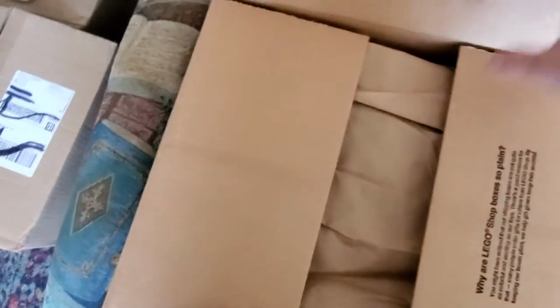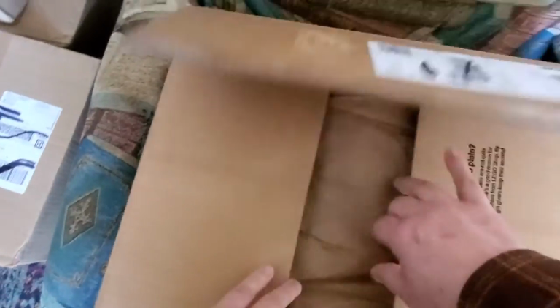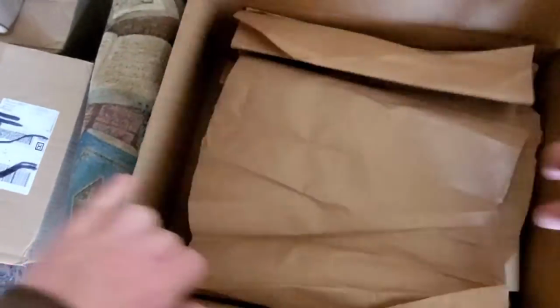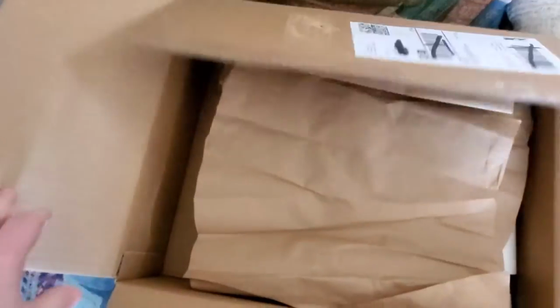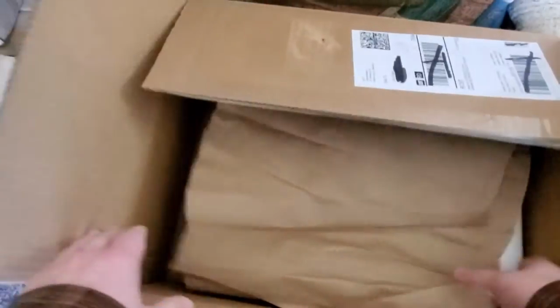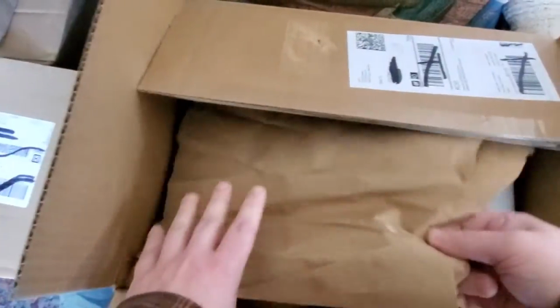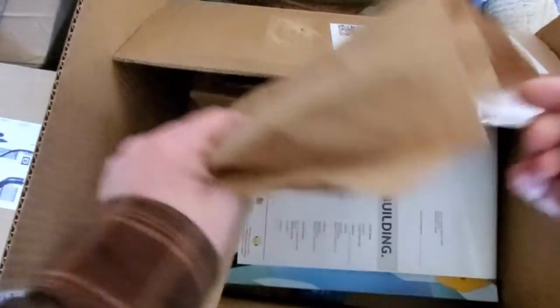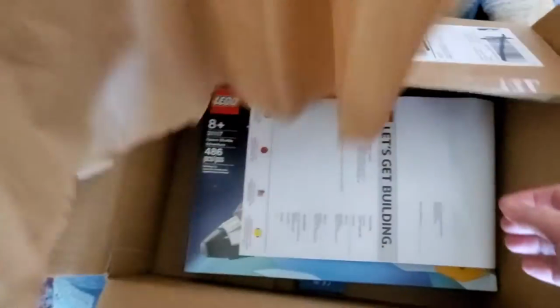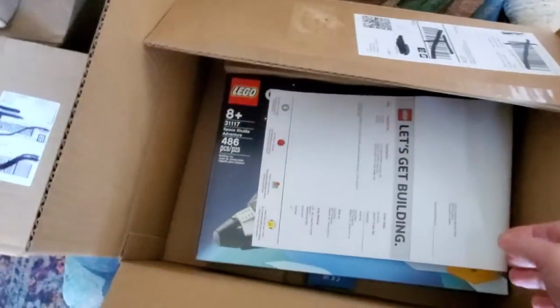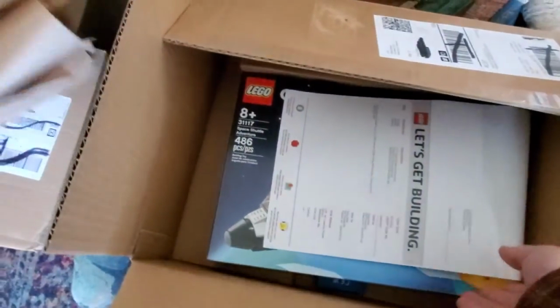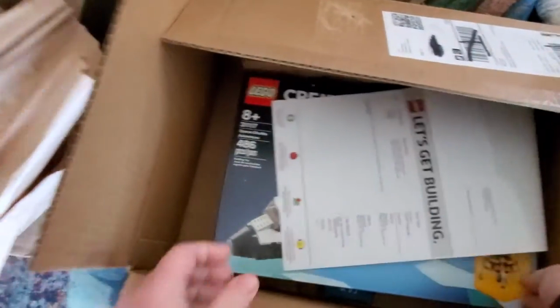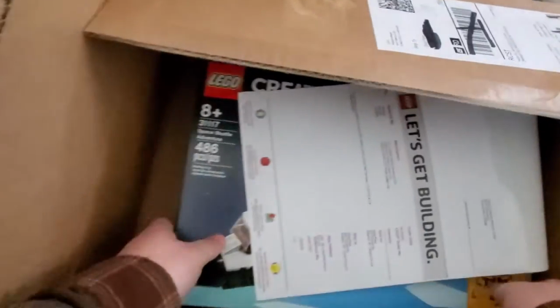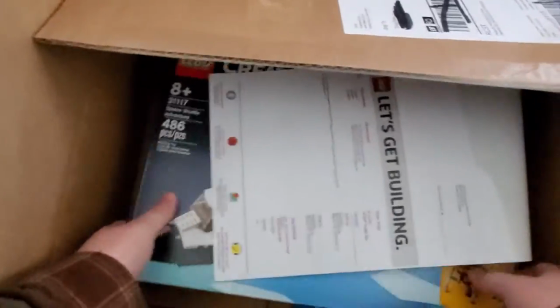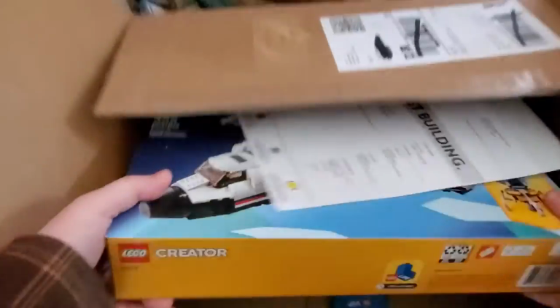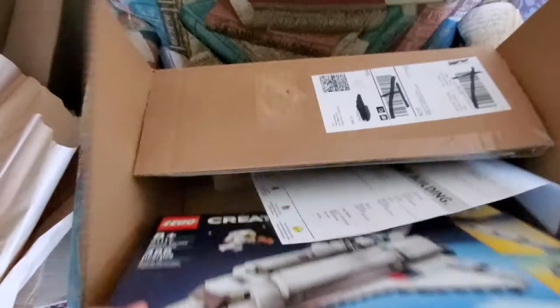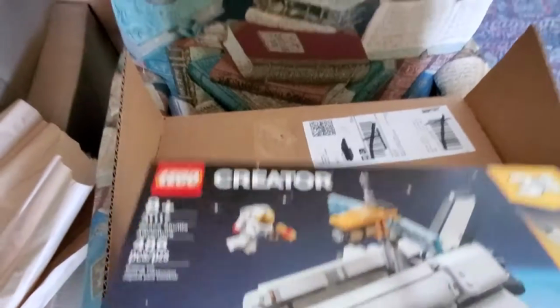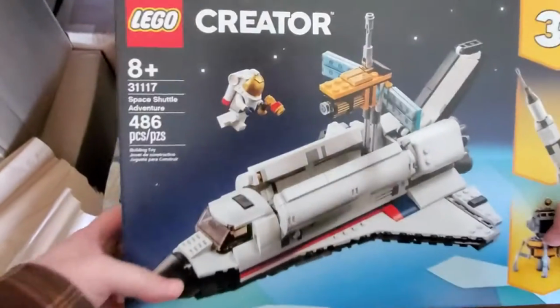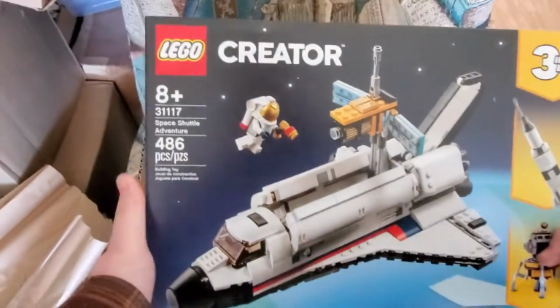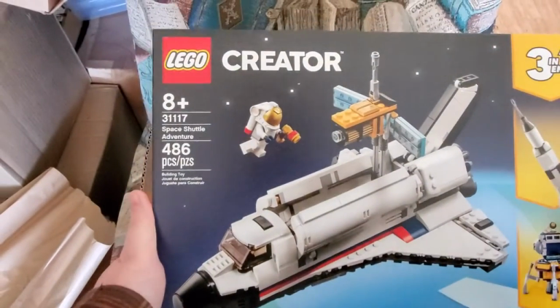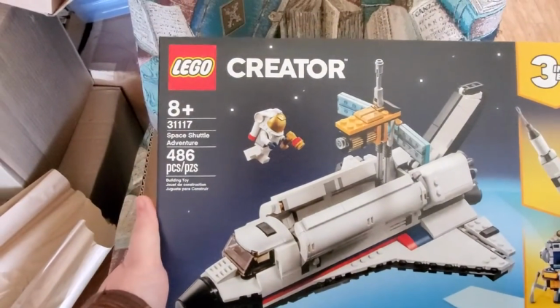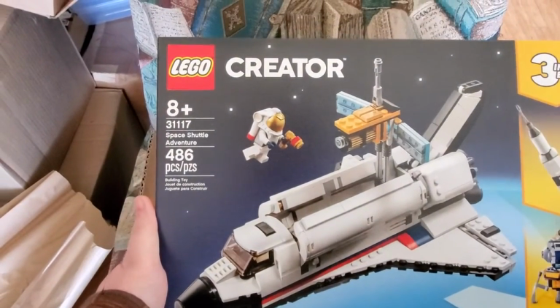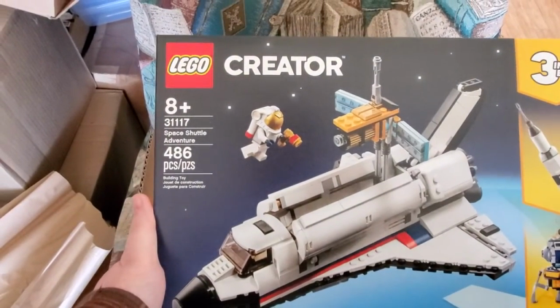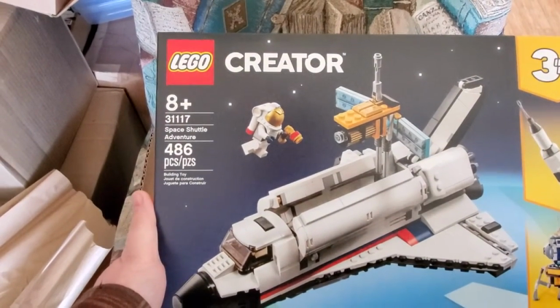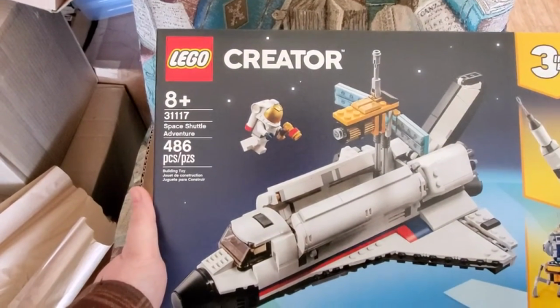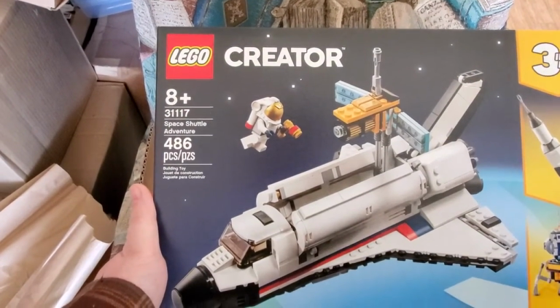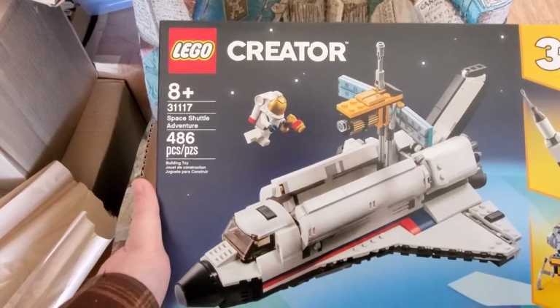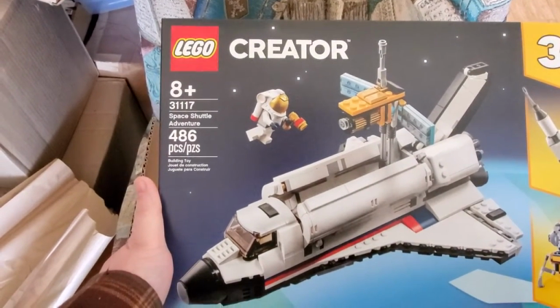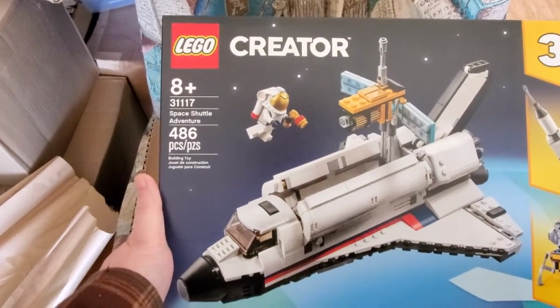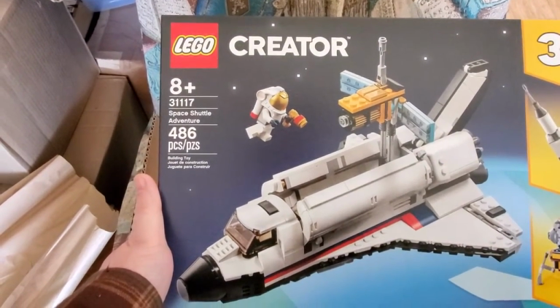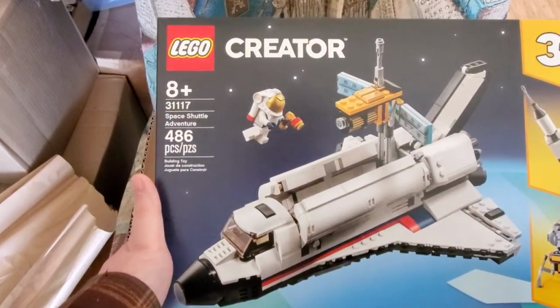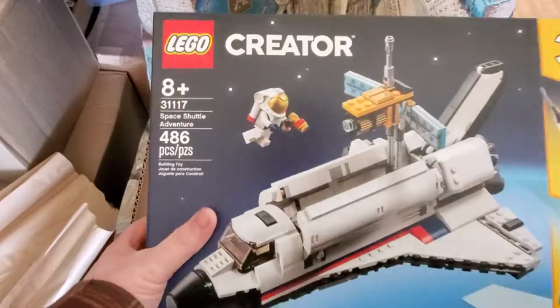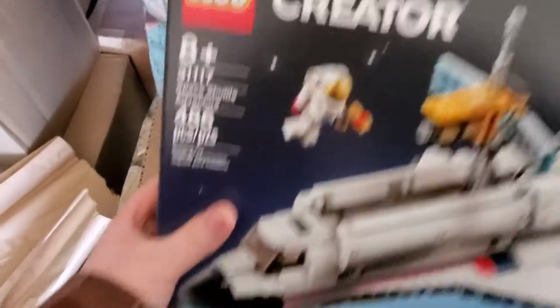Paper! They sent me paper. Alright, so I got the Space Shuttle Adventure, the Creator 3-in-1, set number 31117.